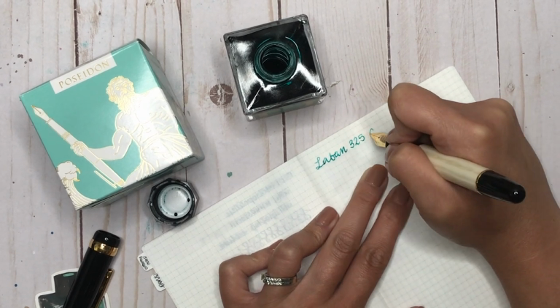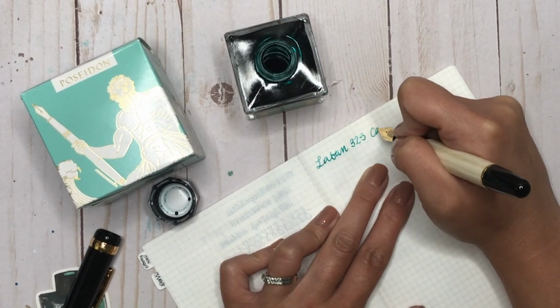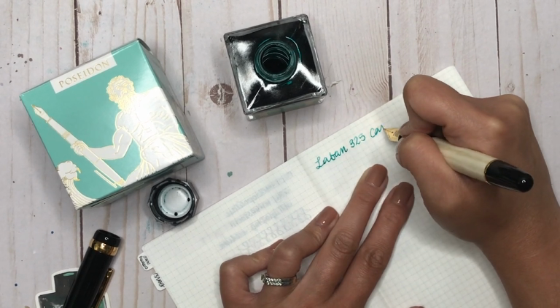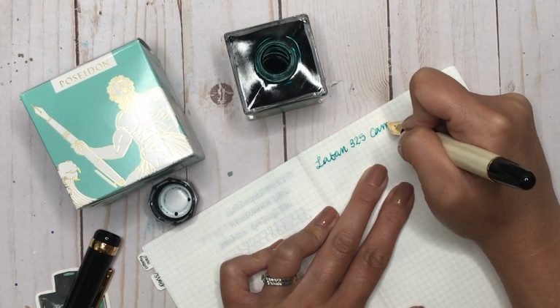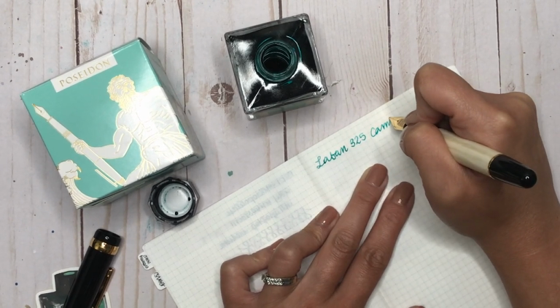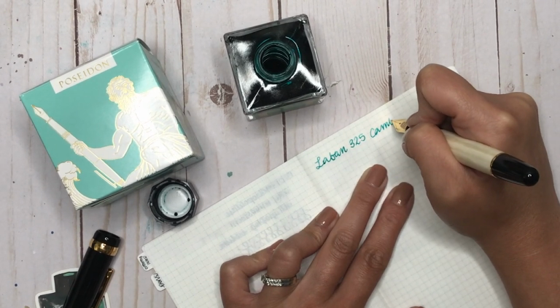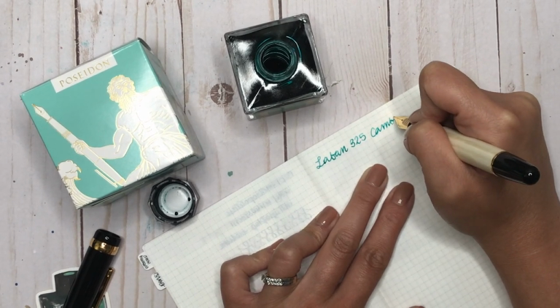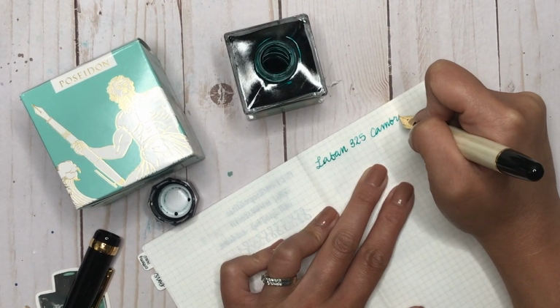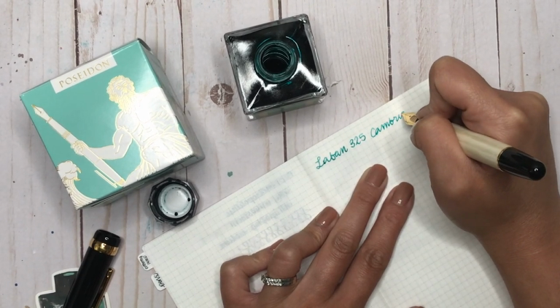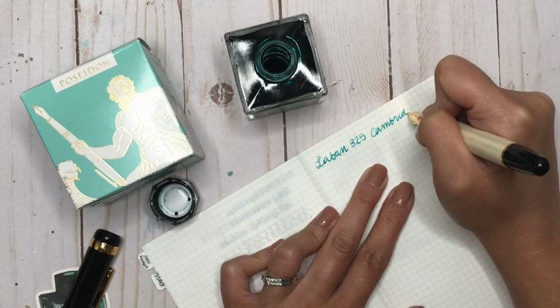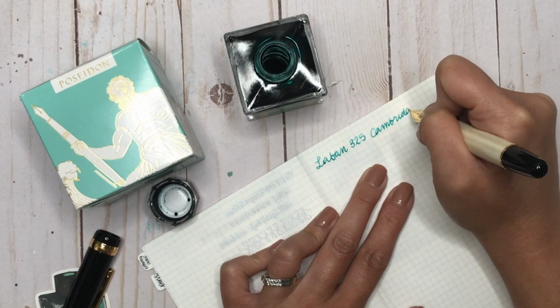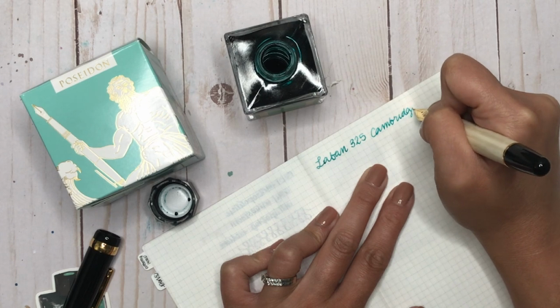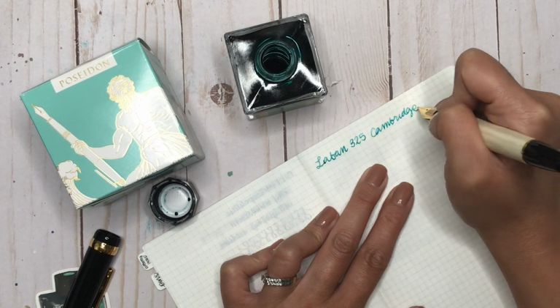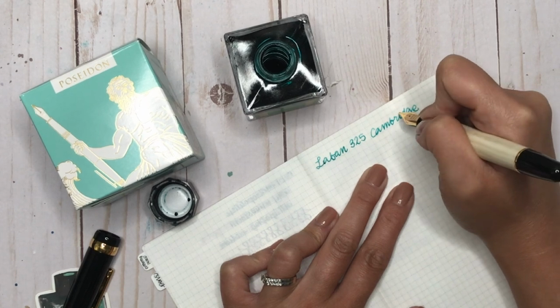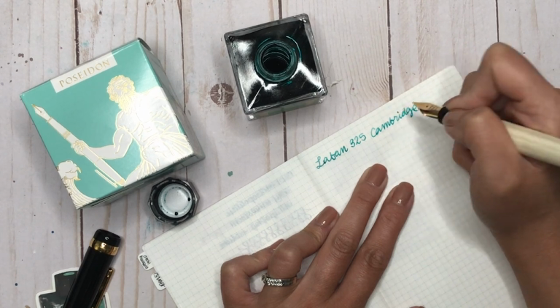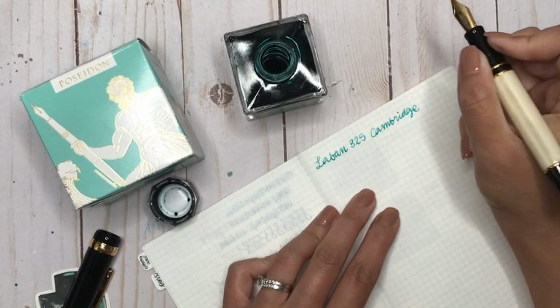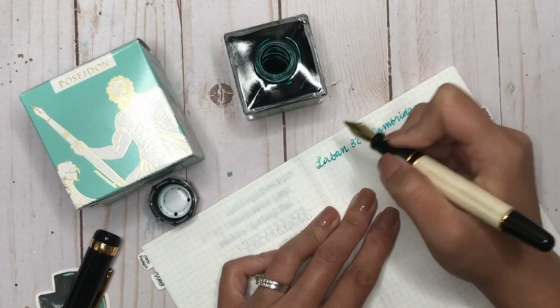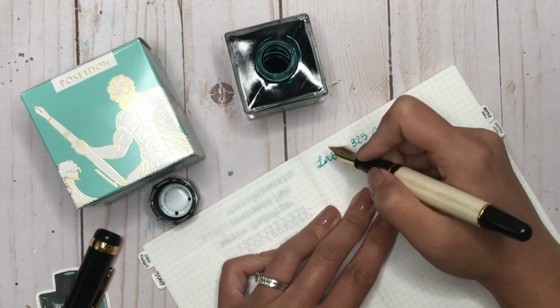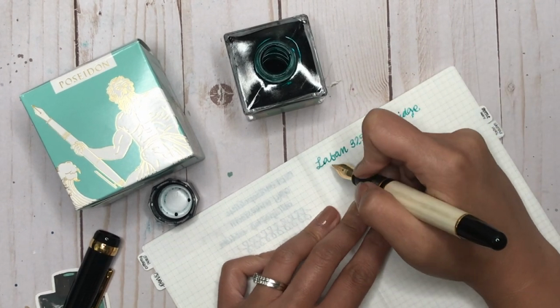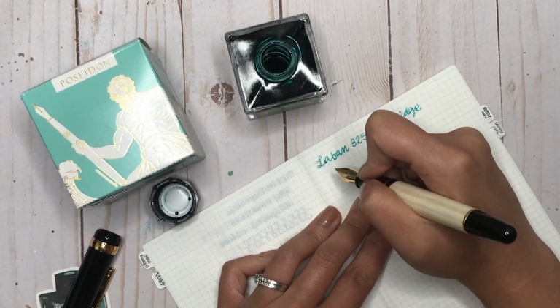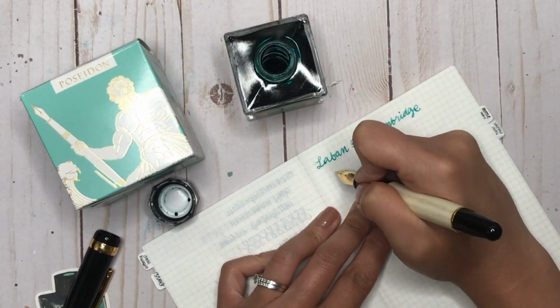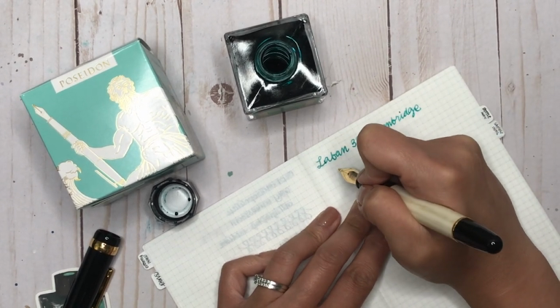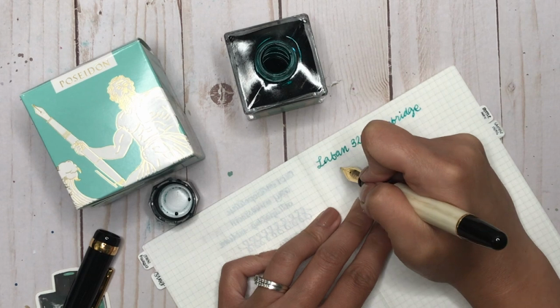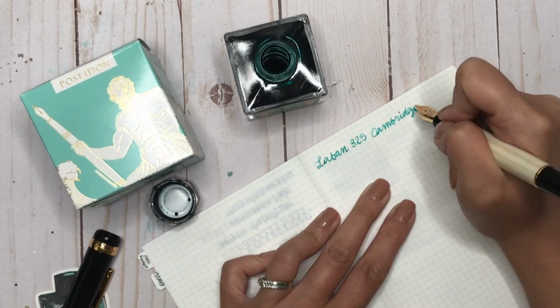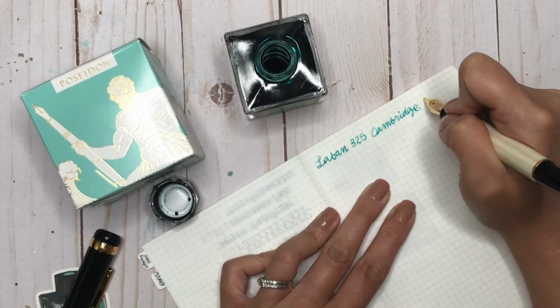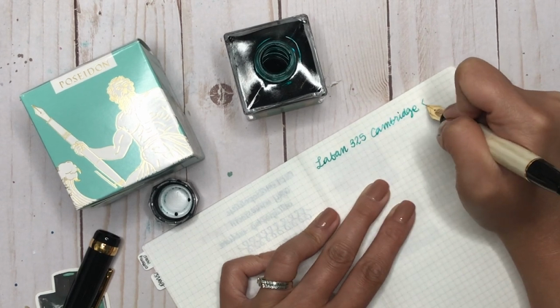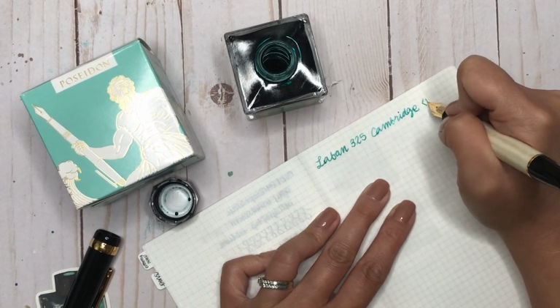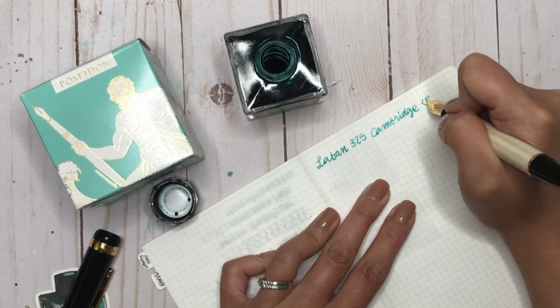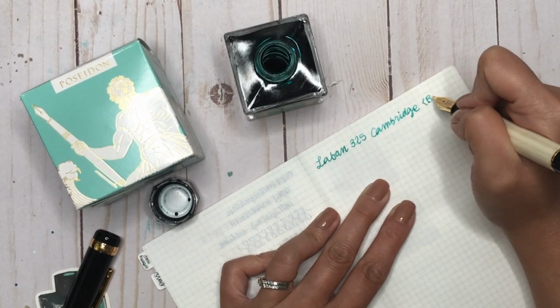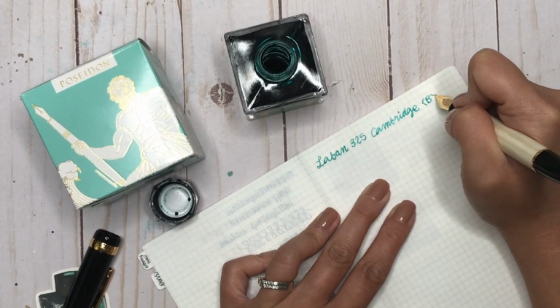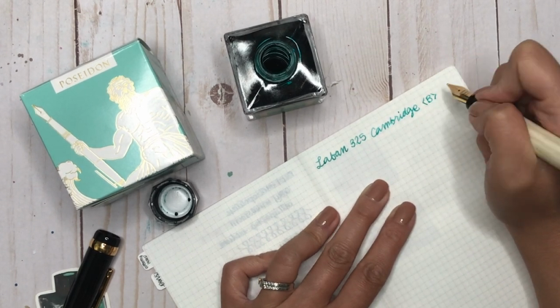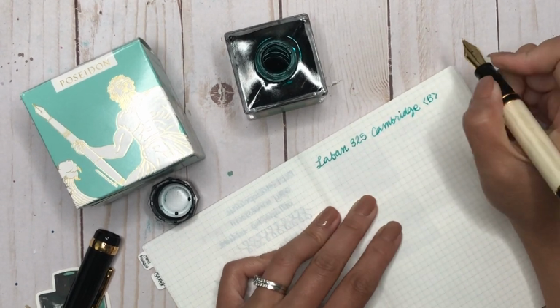Writing 'Laban 325 Cambridge' — oh my gosh, that is so smooth! And it has got a broad nib — I can't believe I have a broad nib!